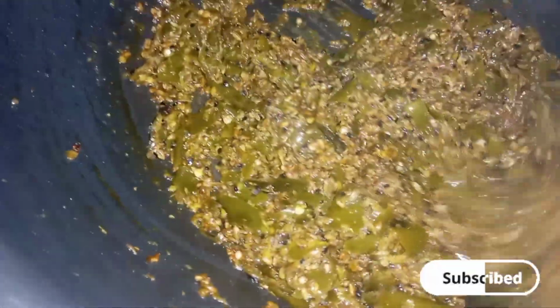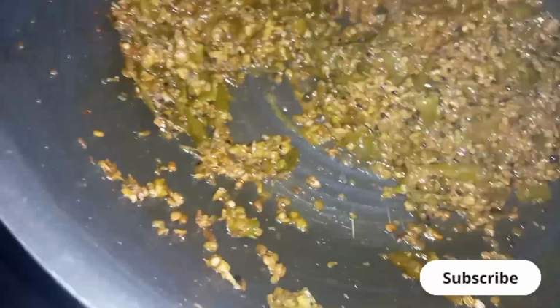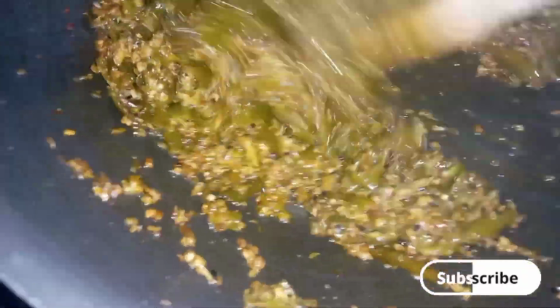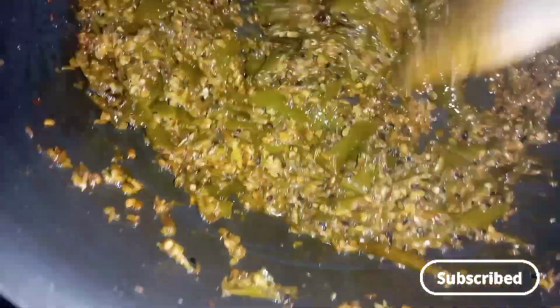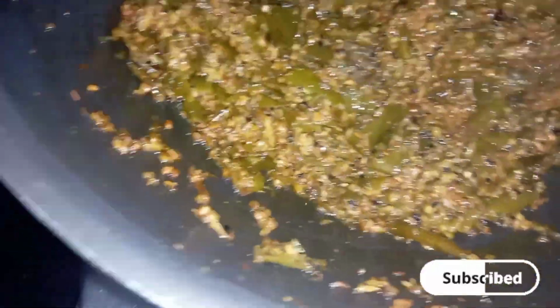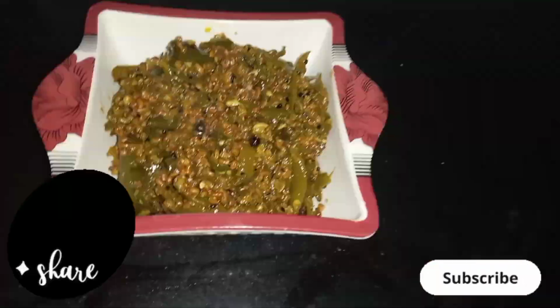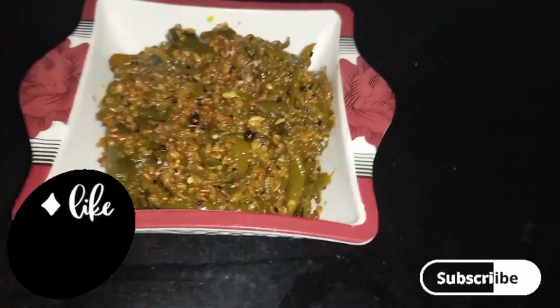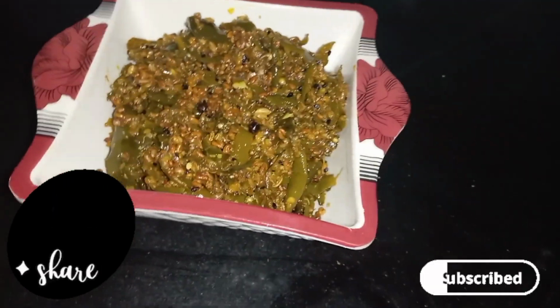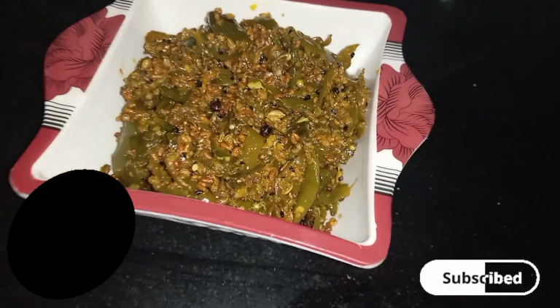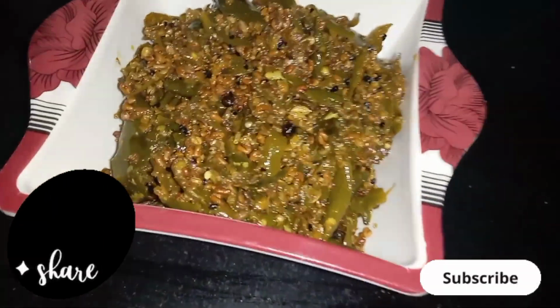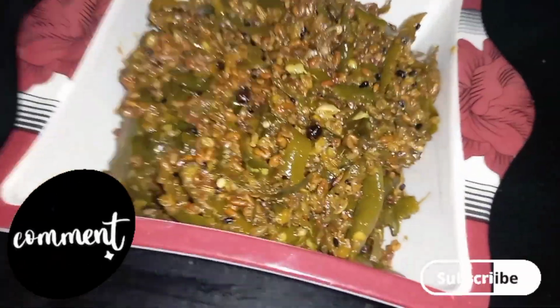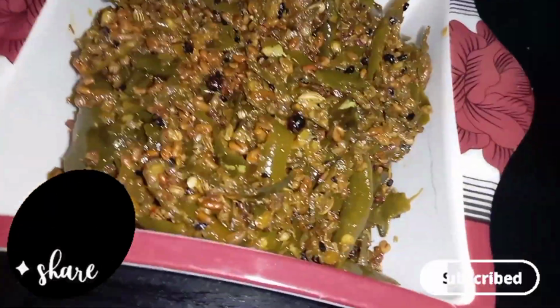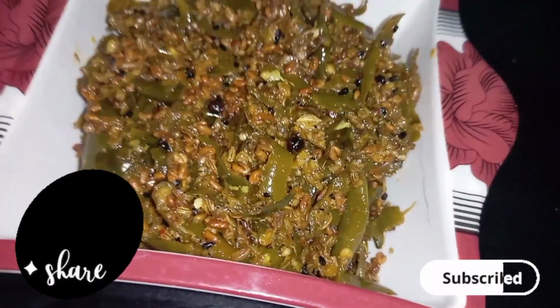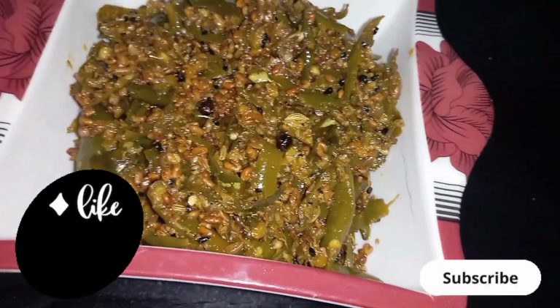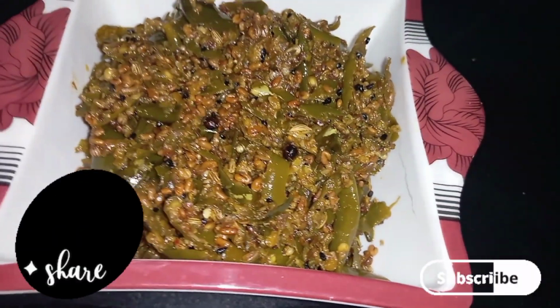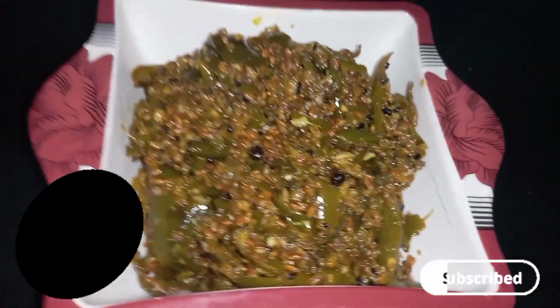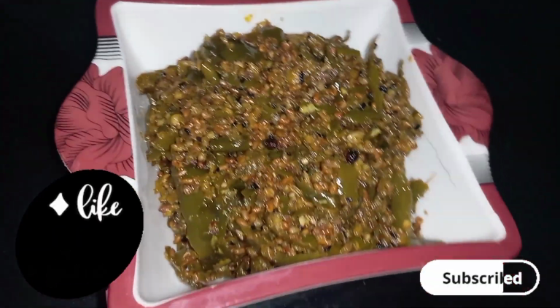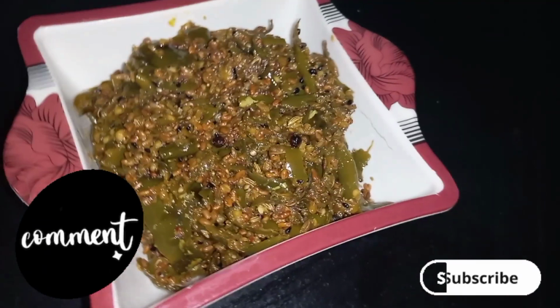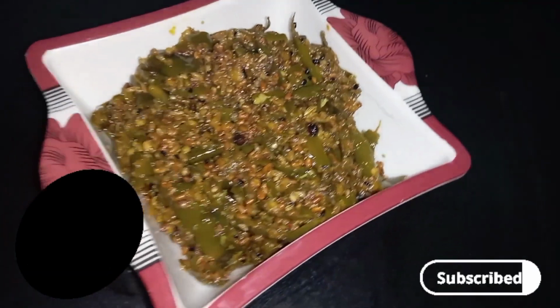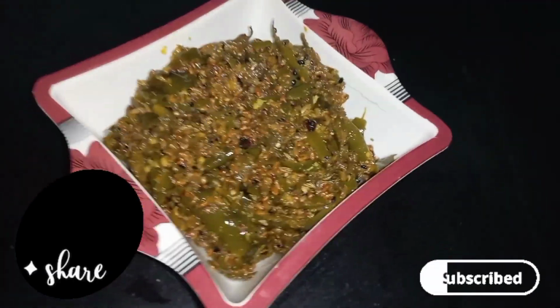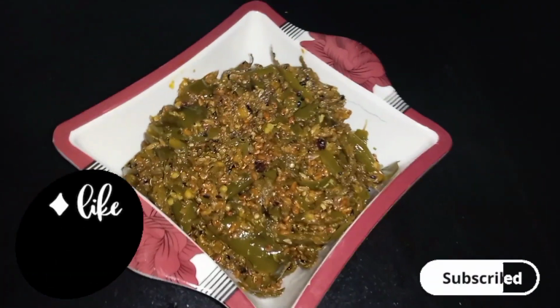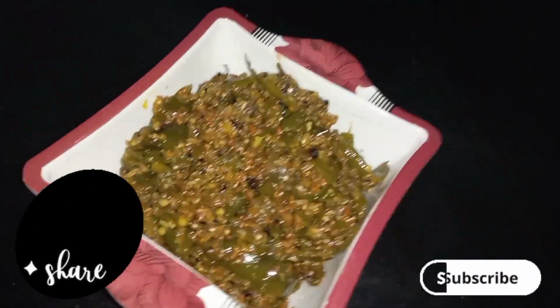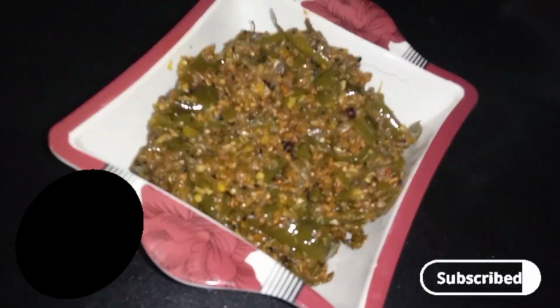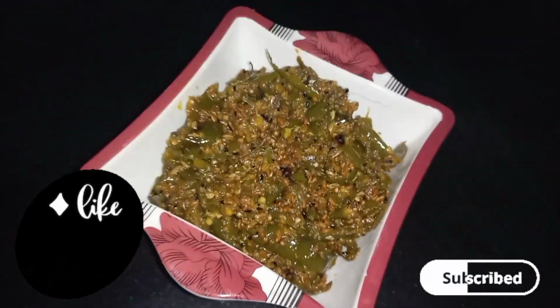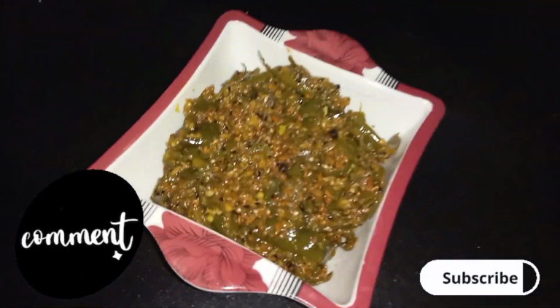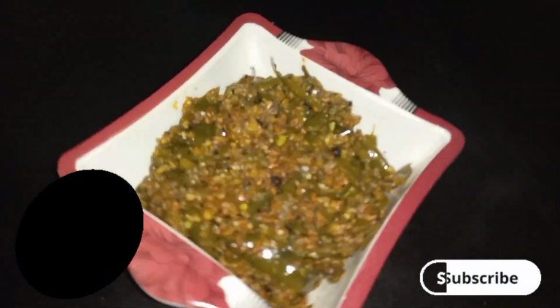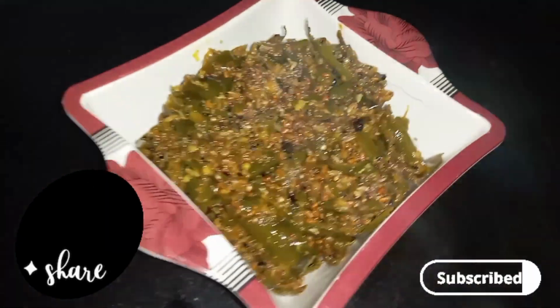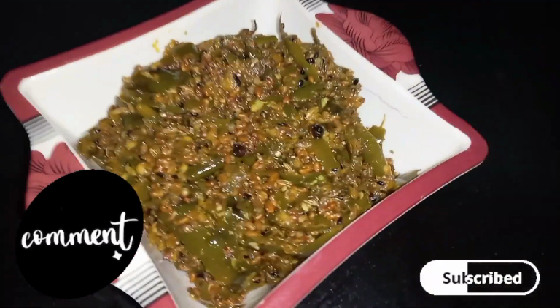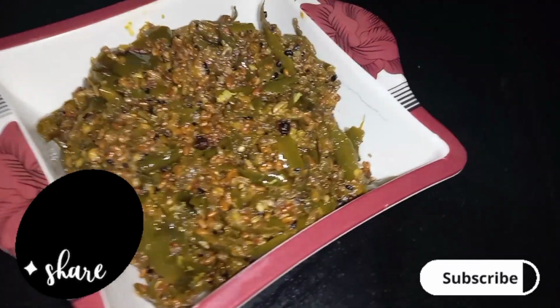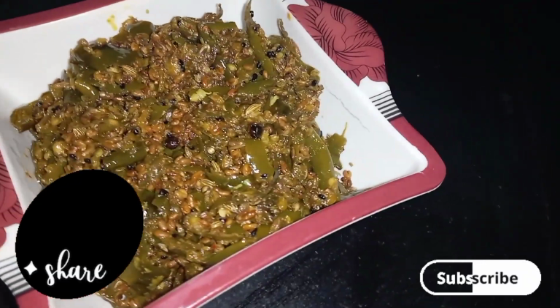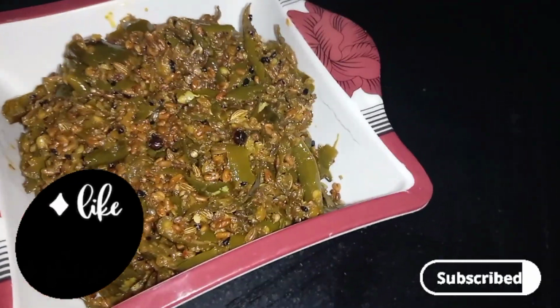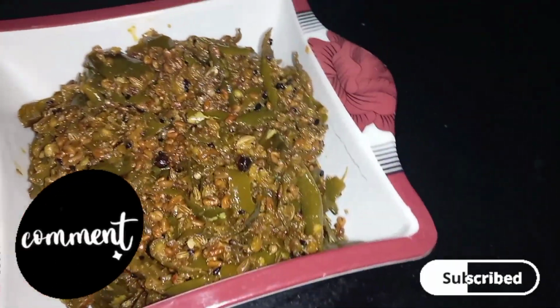Now you can see that our Rajasthani Mirchi Khaota is ready. We will keep it stored for 10 to 12 days before serving.